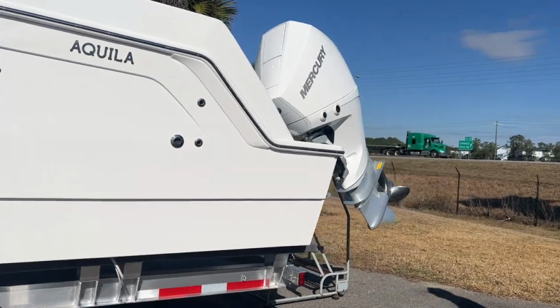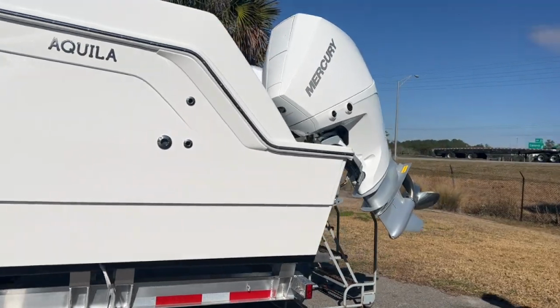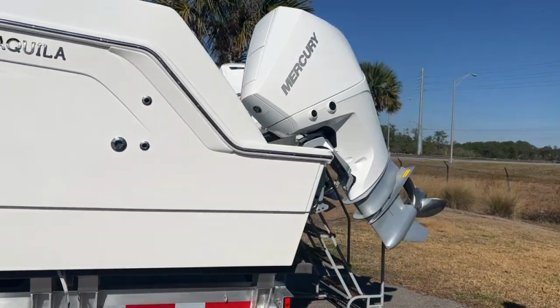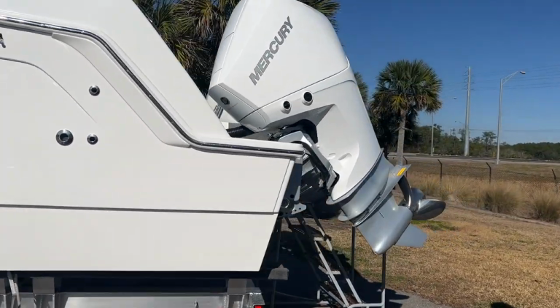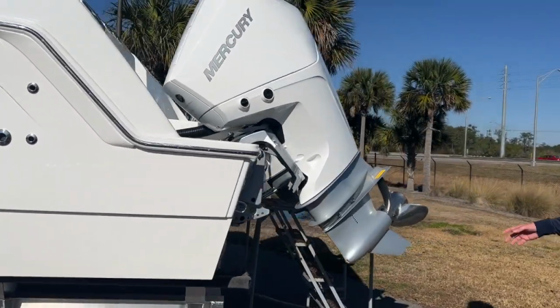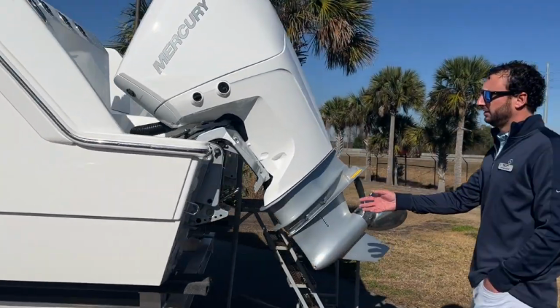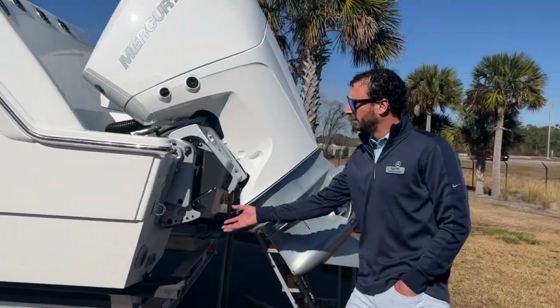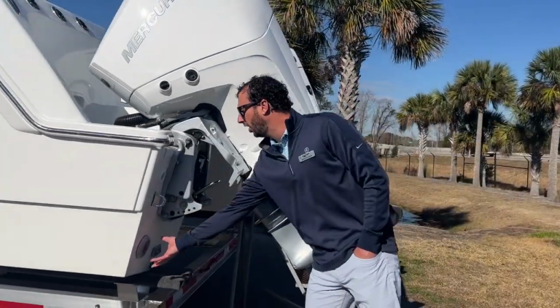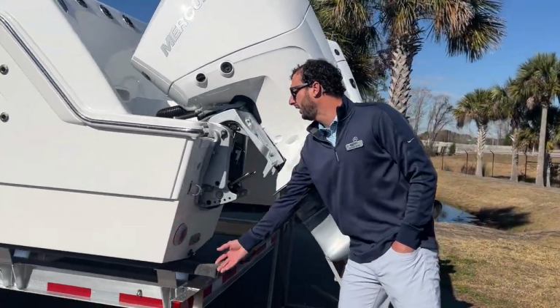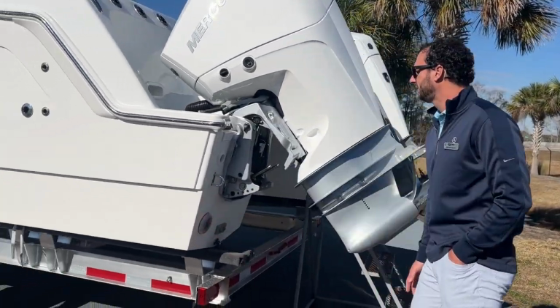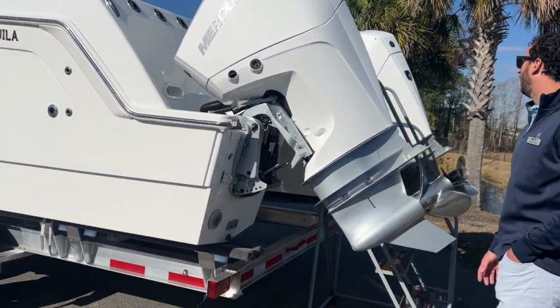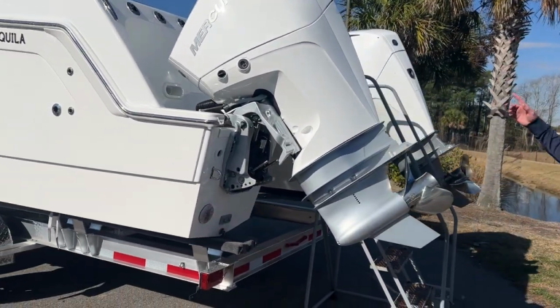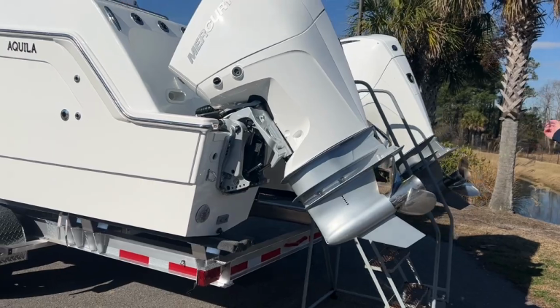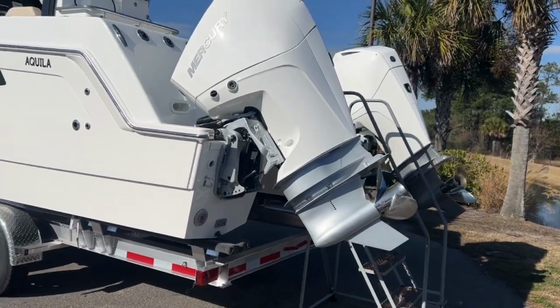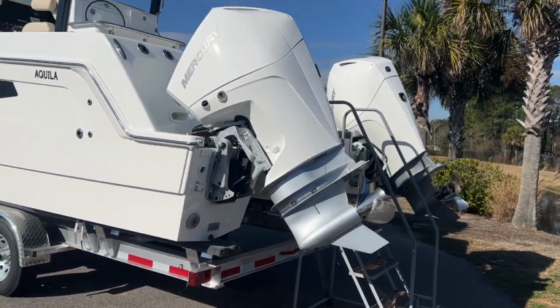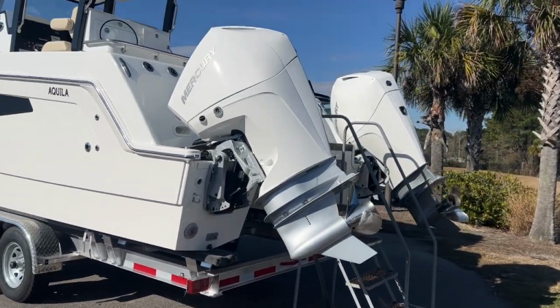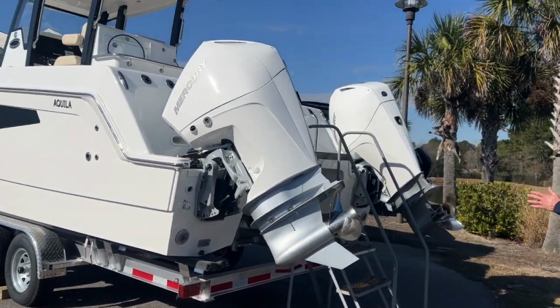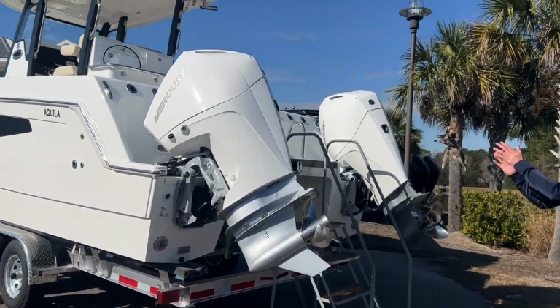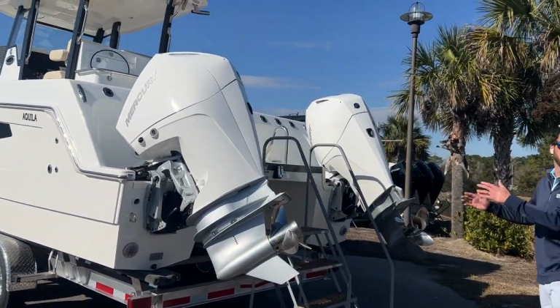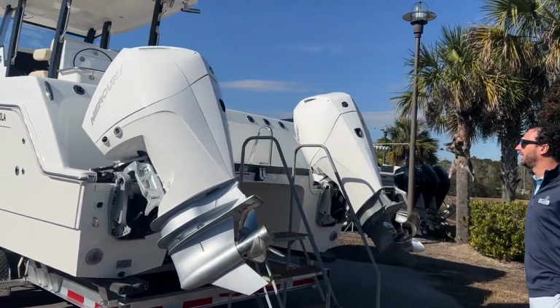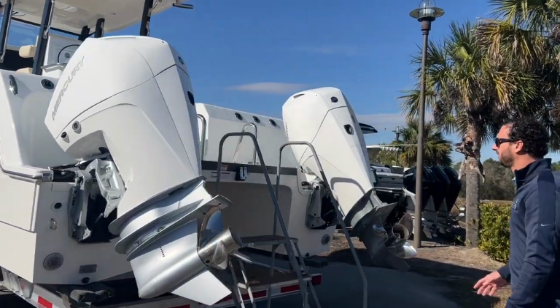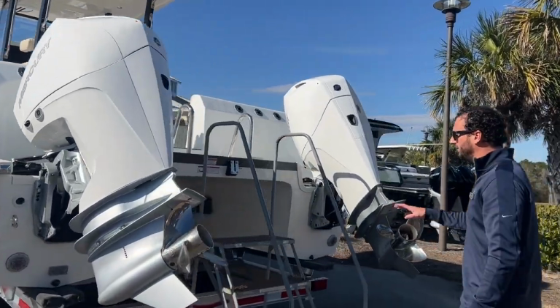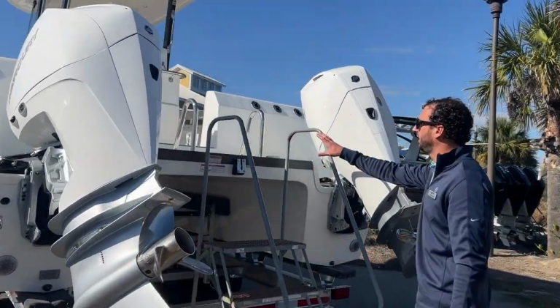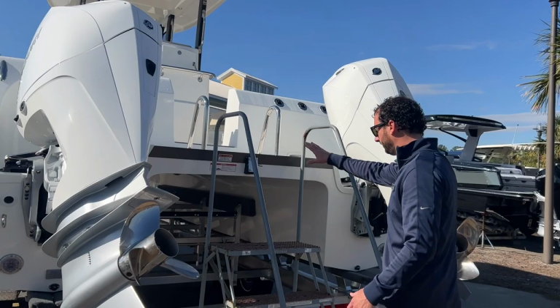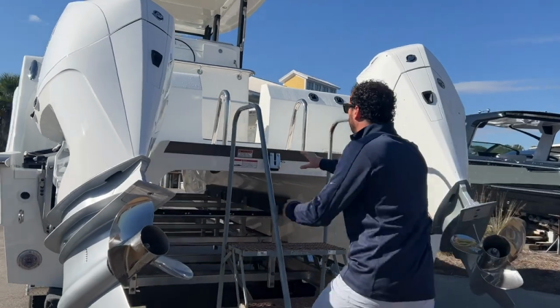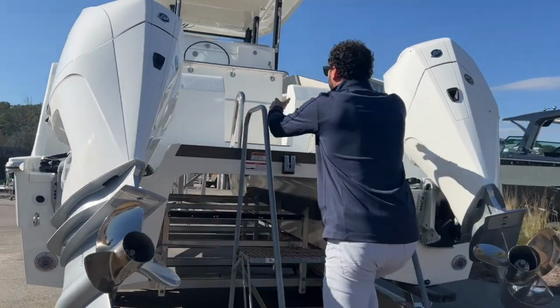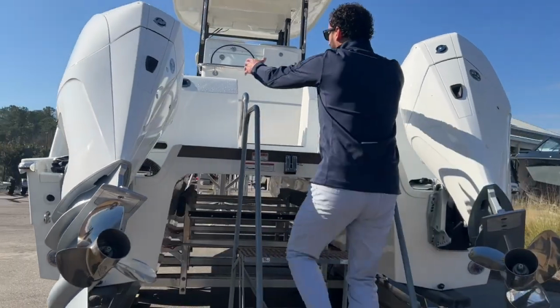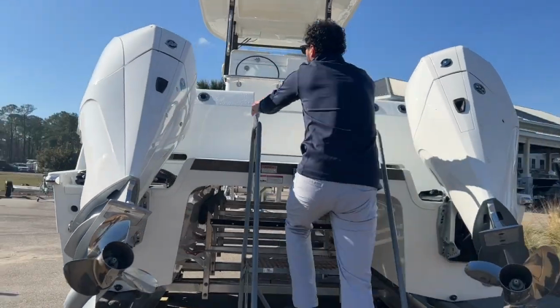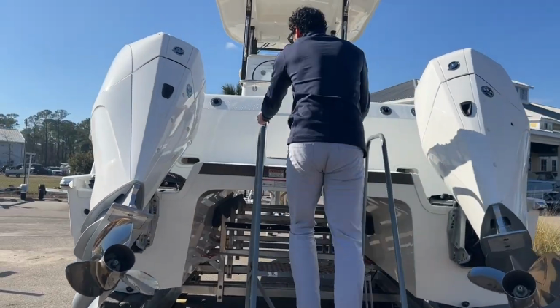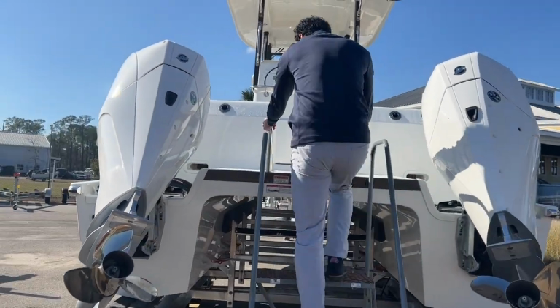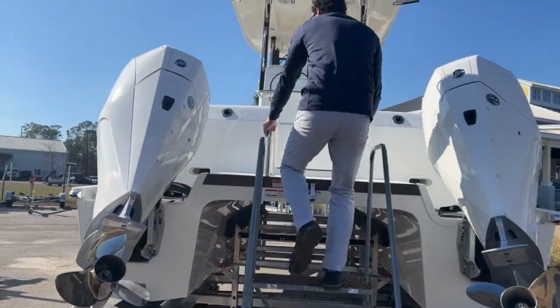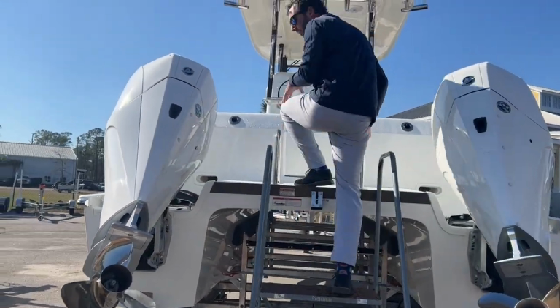Across the back you also have underwater lights on both sides. You'll see this huge entry platform — as we walk up you have a dive ladder in the back and a nice access point for getting out of the boat.